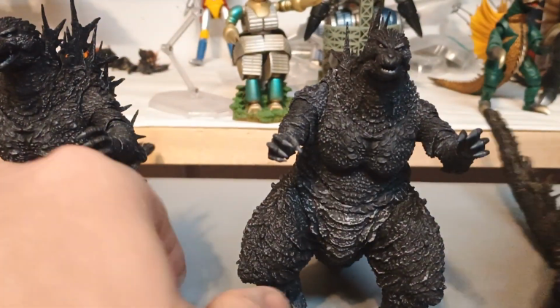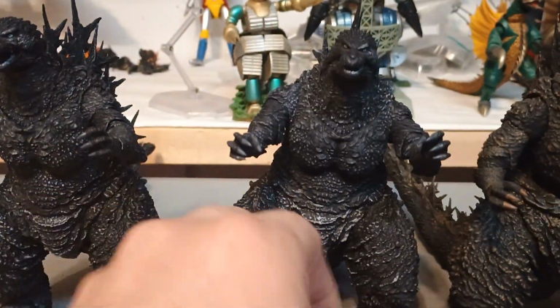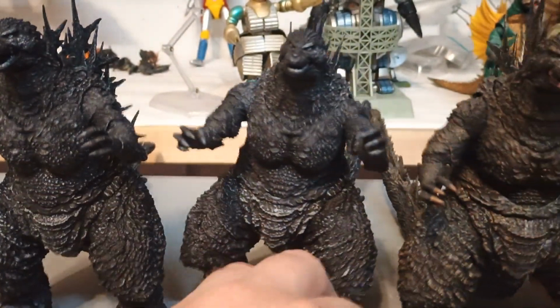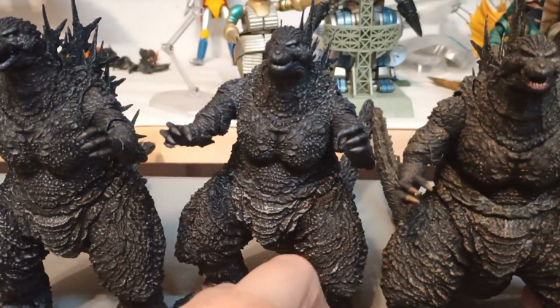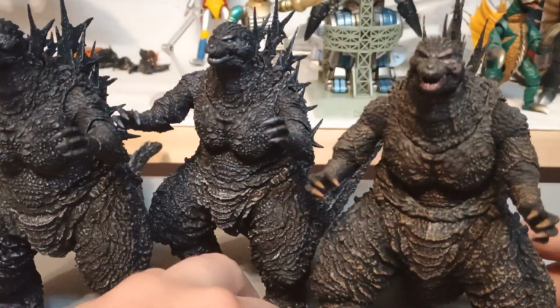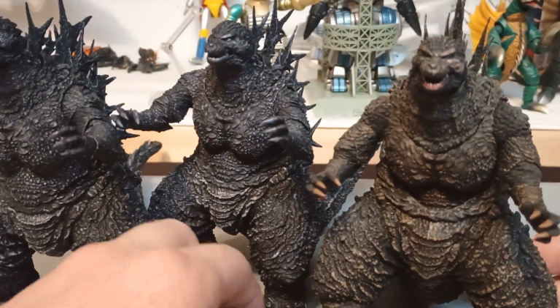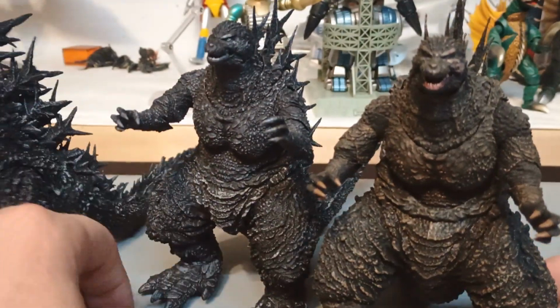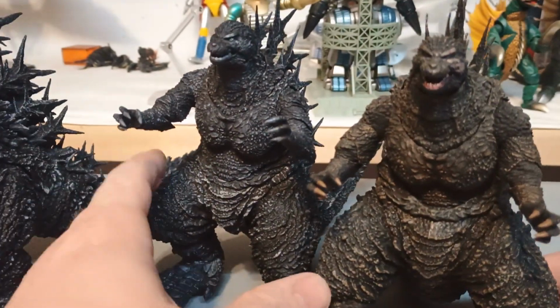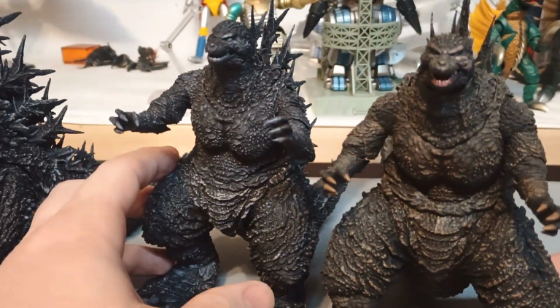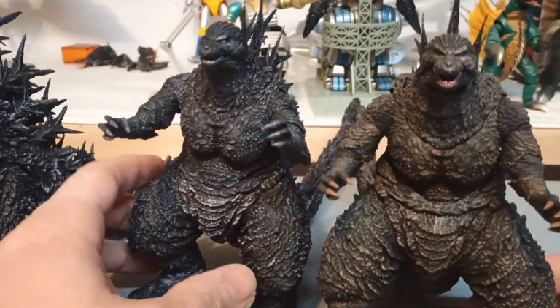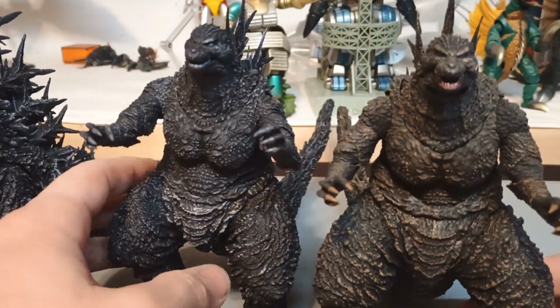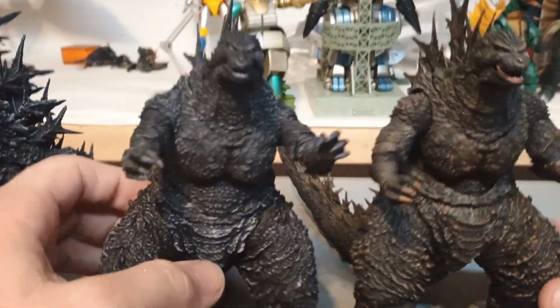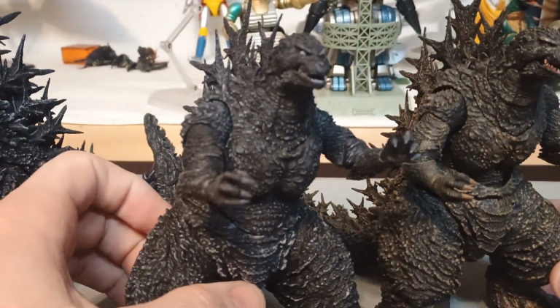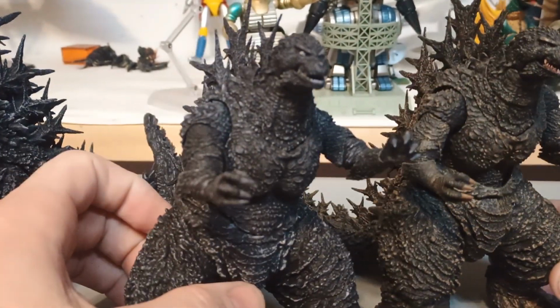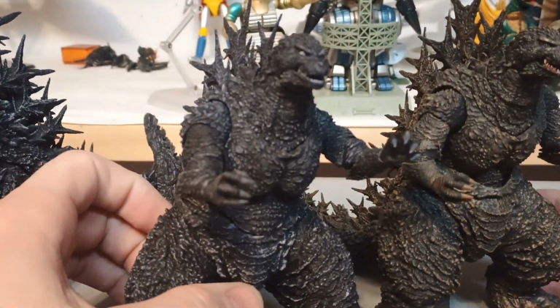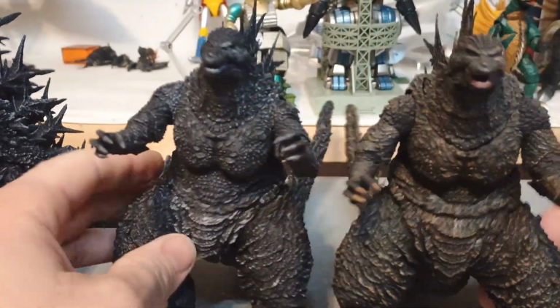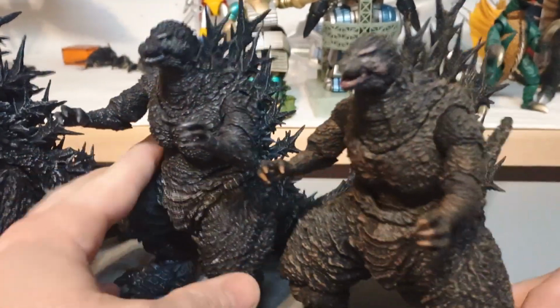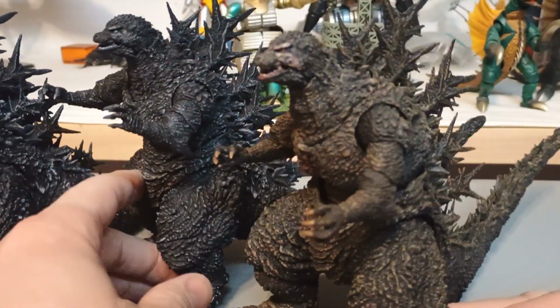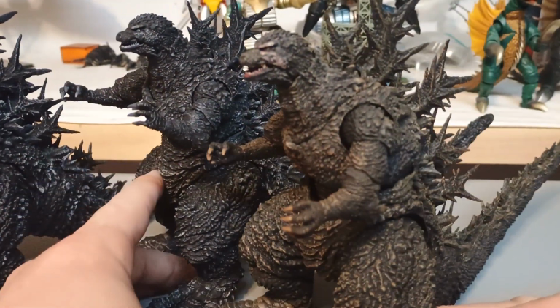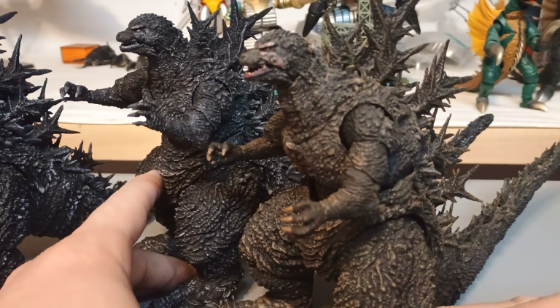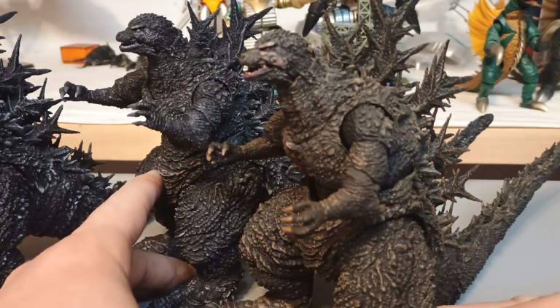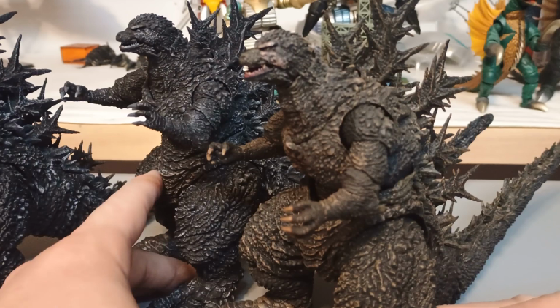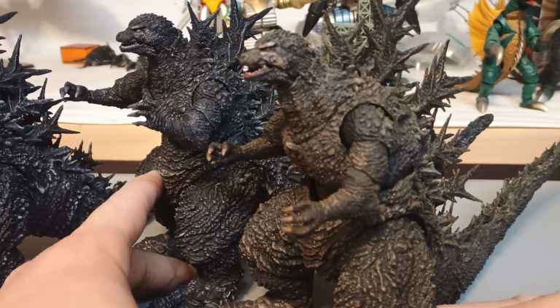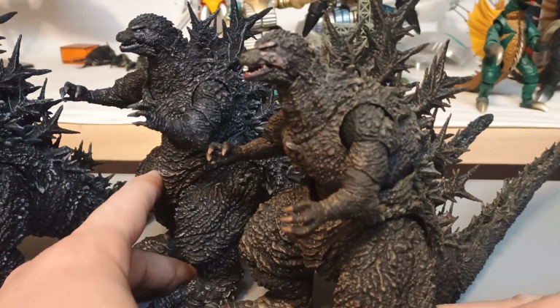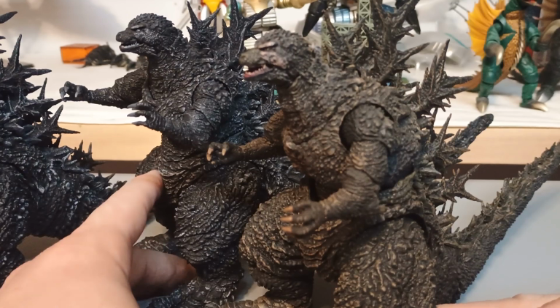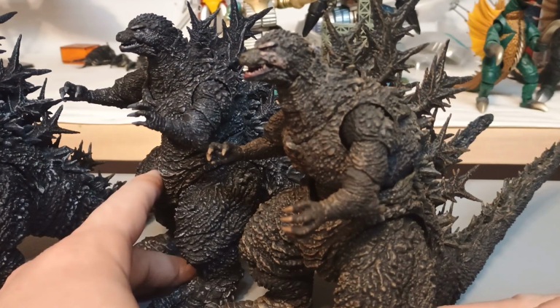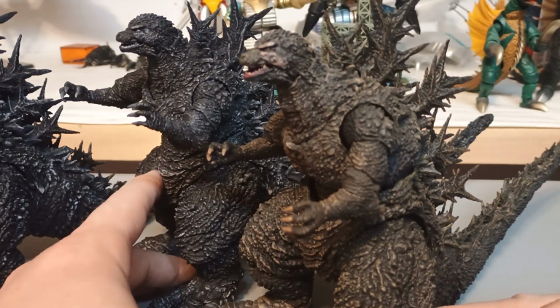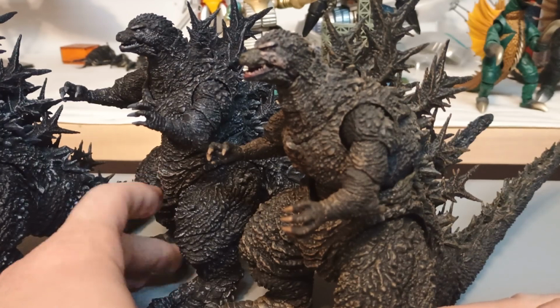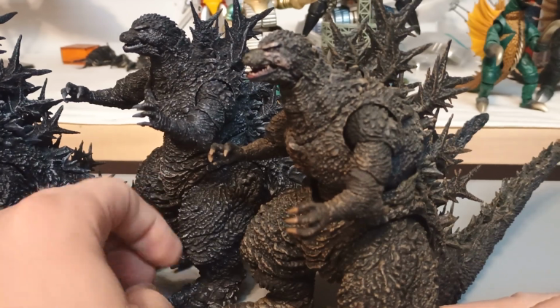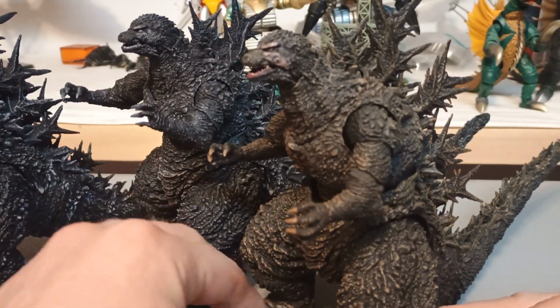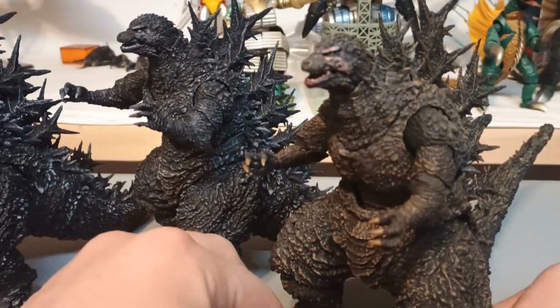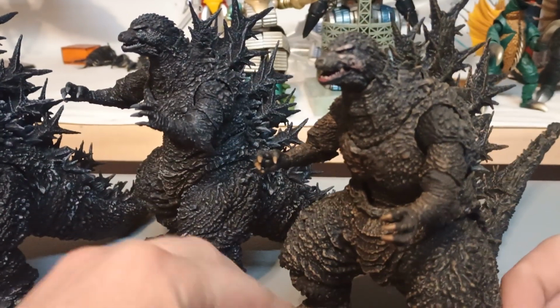Speaking of, here he is next to minus one normal. Technicolor Godzilla.